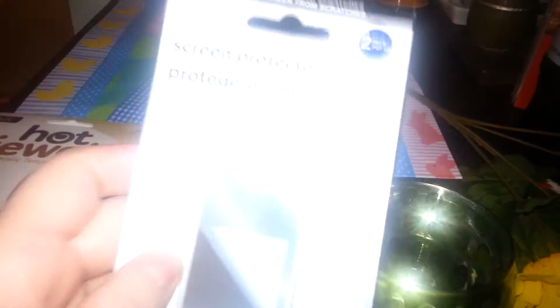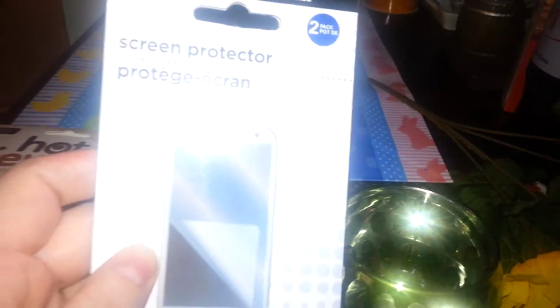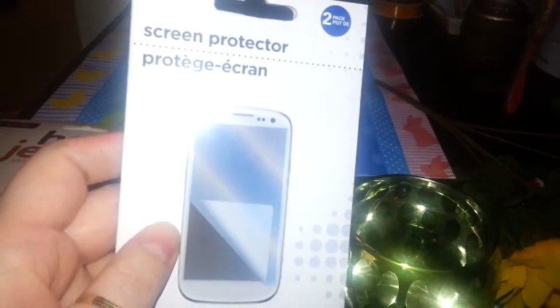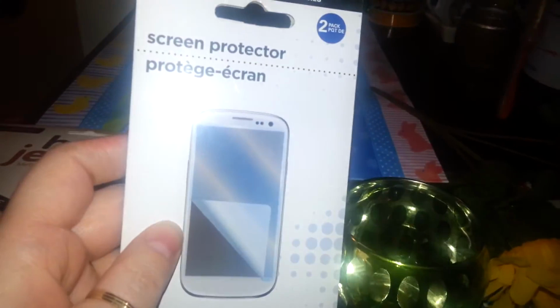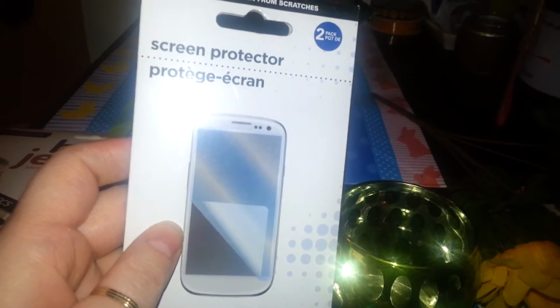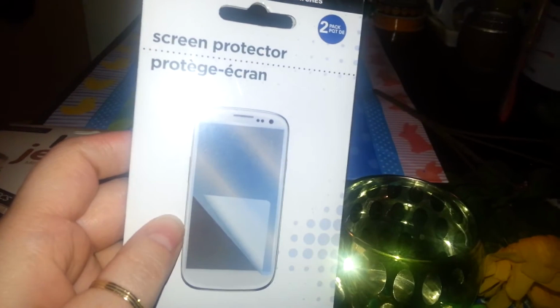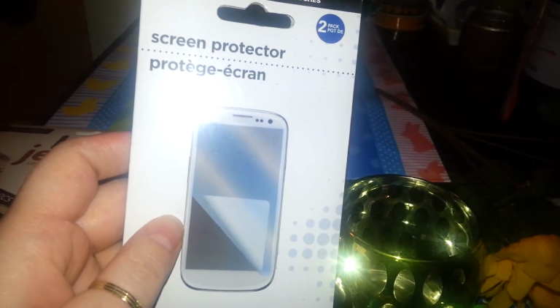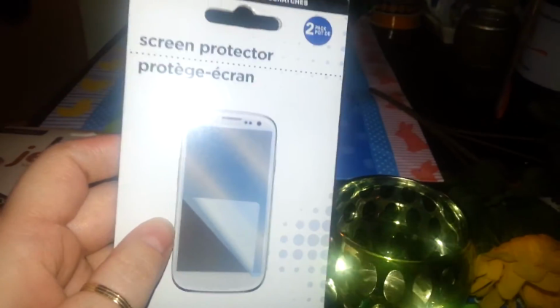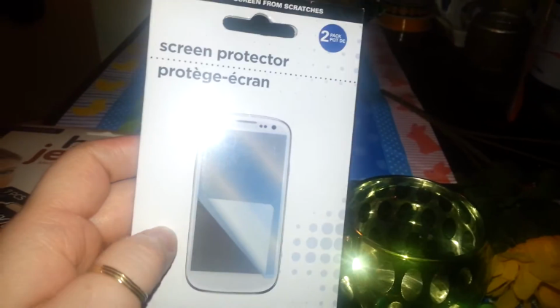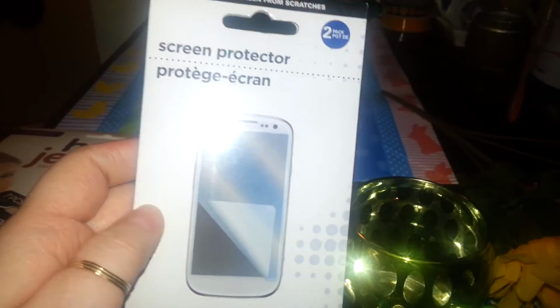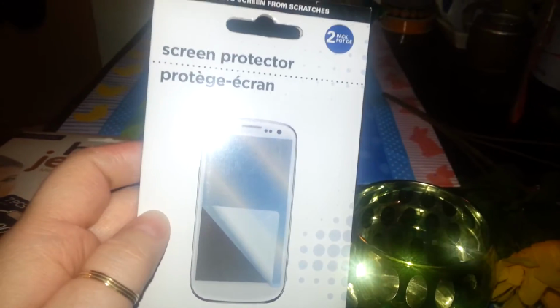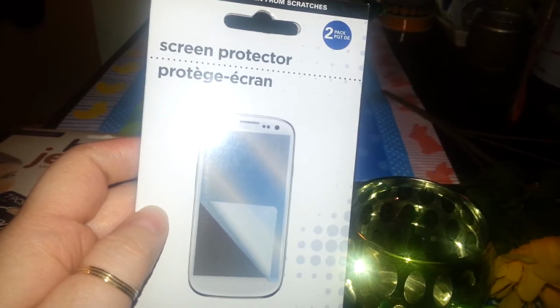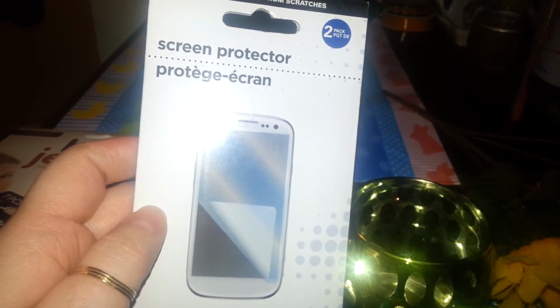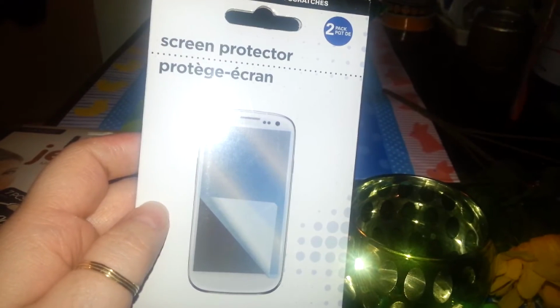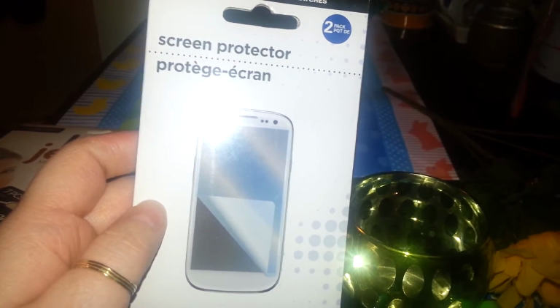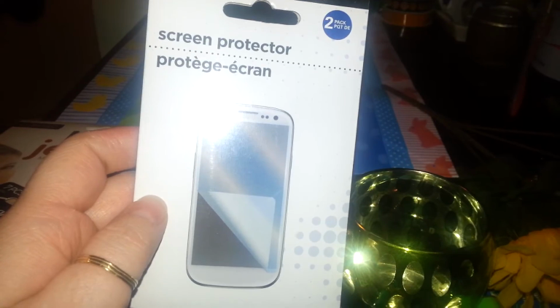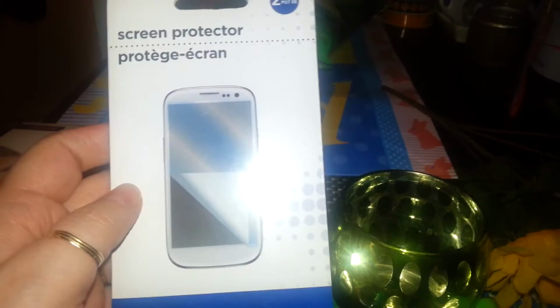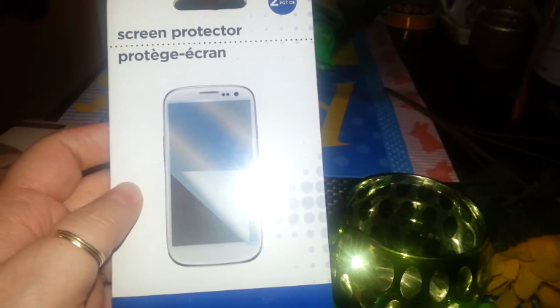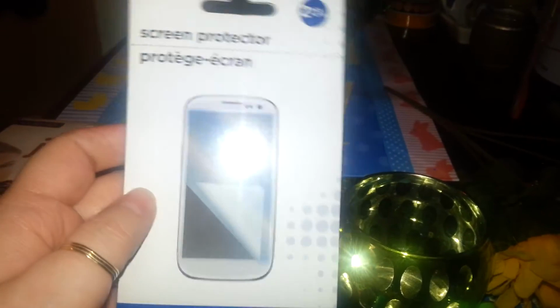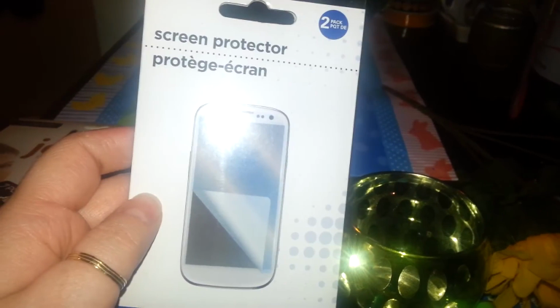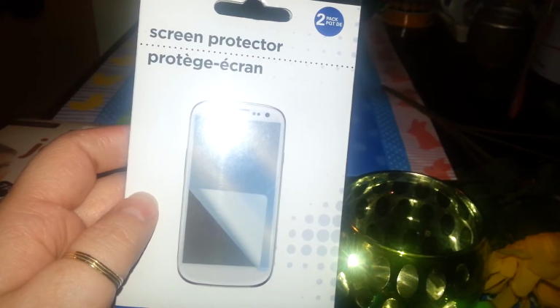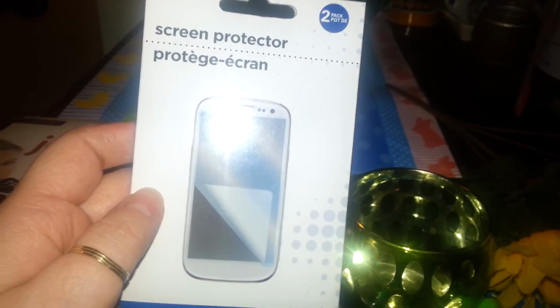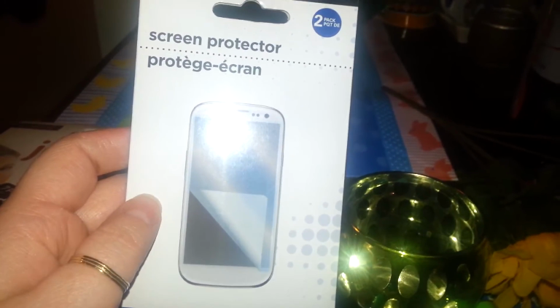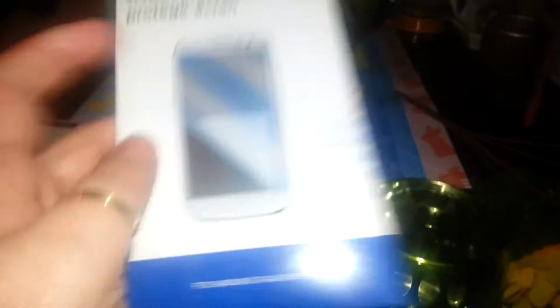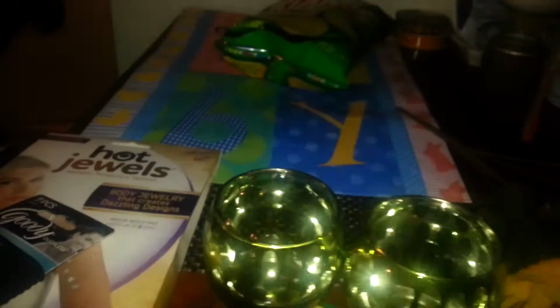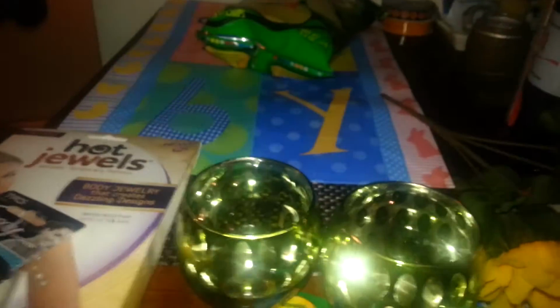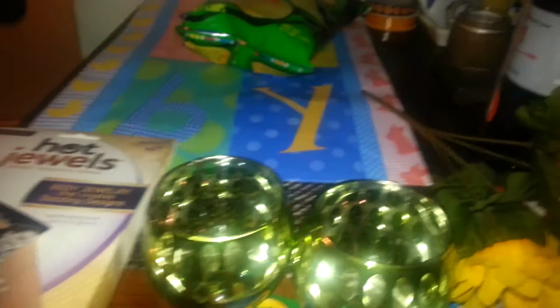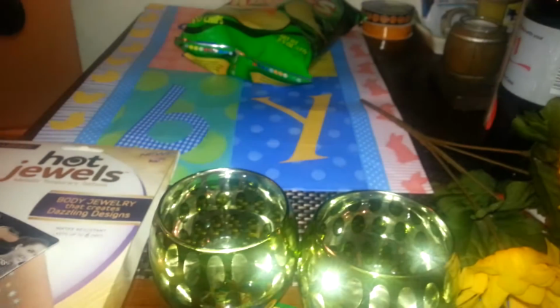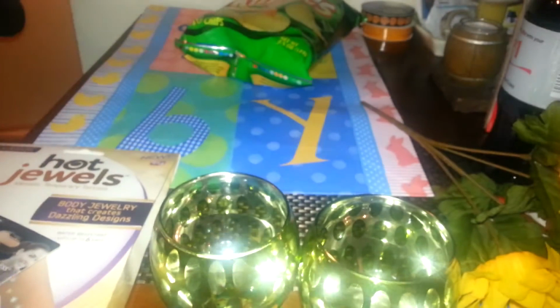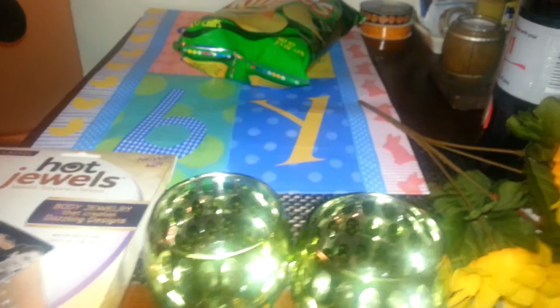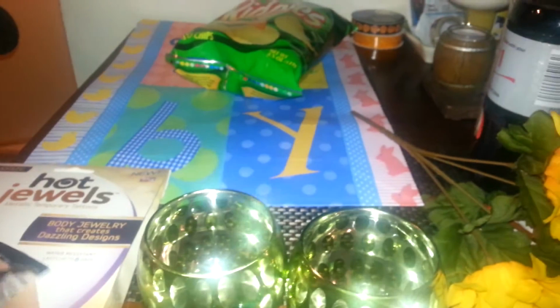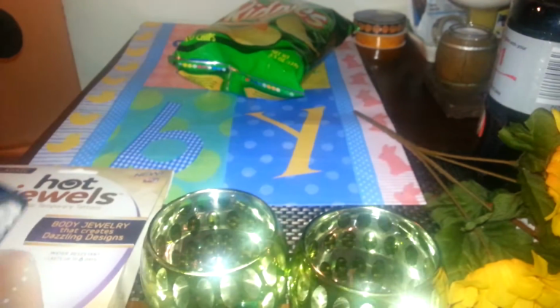I picked these up for my daughter. She goes through phone cases and everything like crazy. It comes with two and it'll fit her phone and her husband's phone because he's forever dropping his phone.